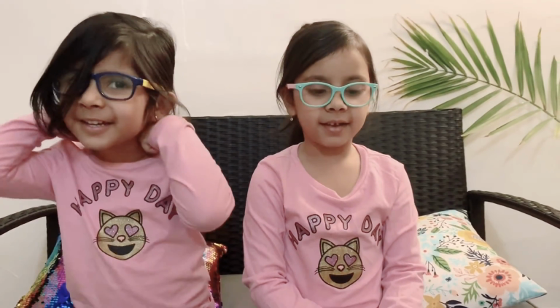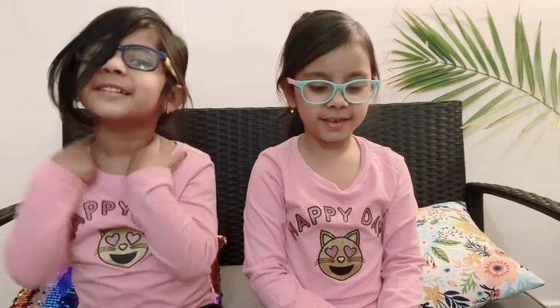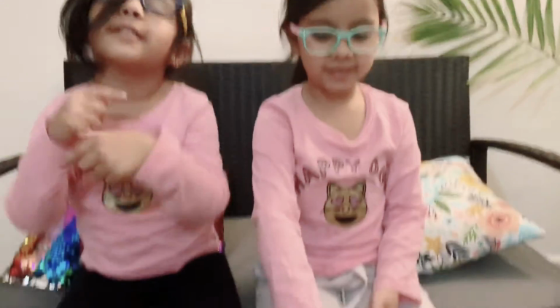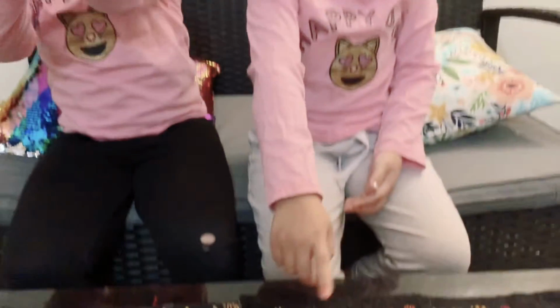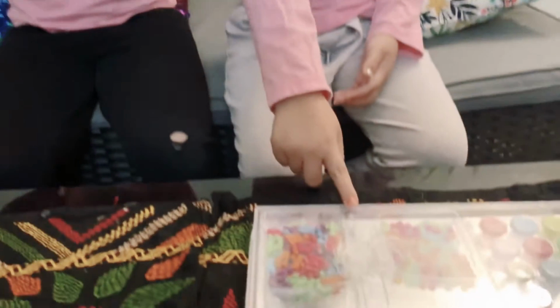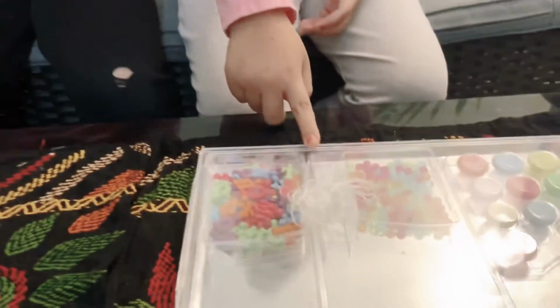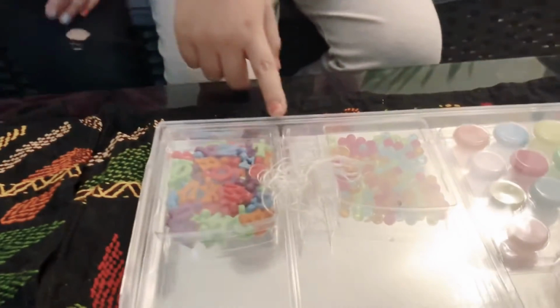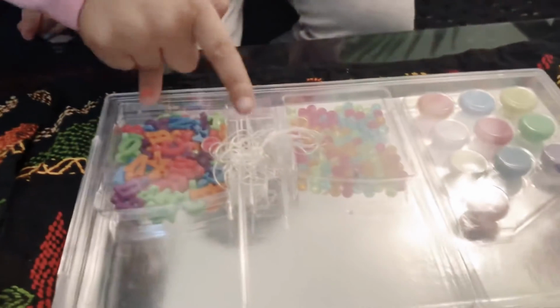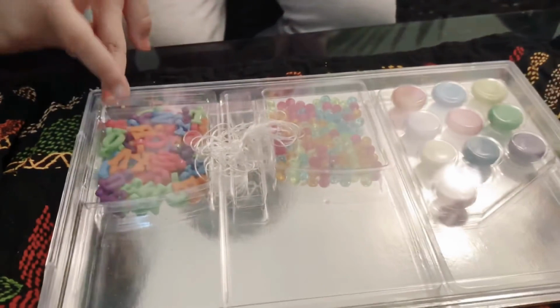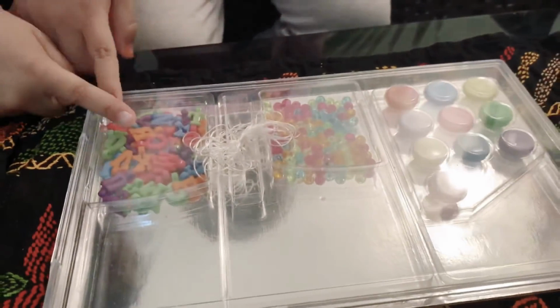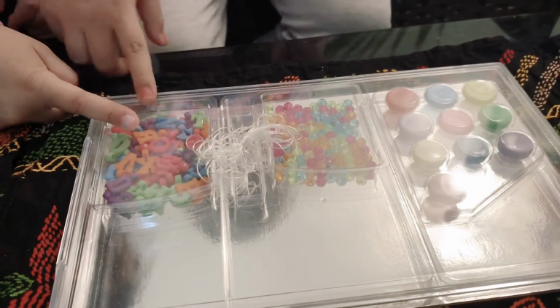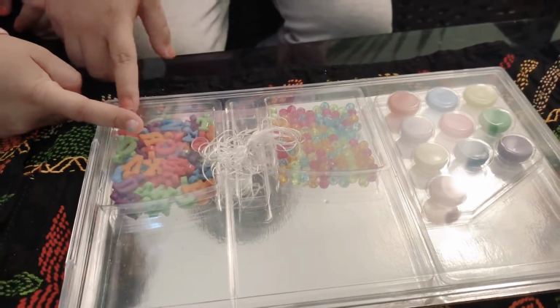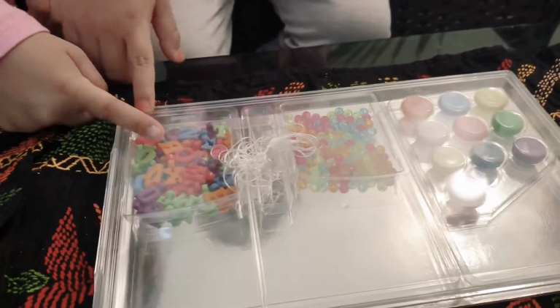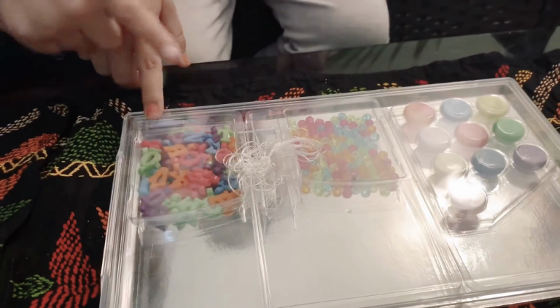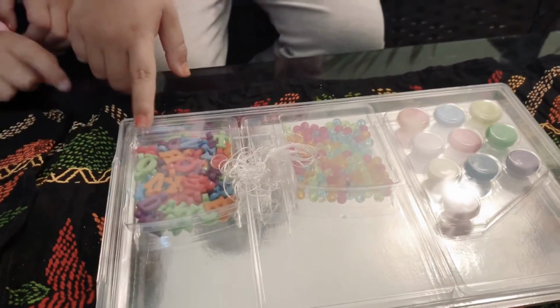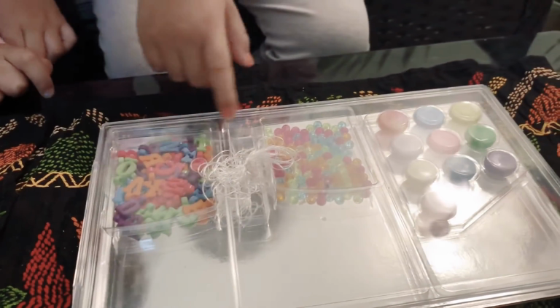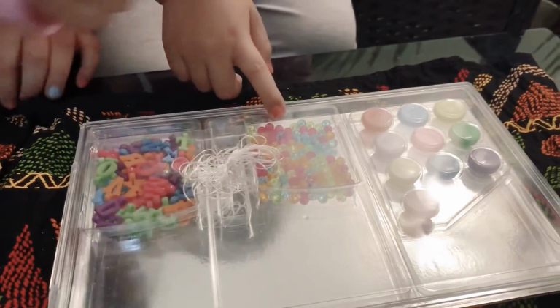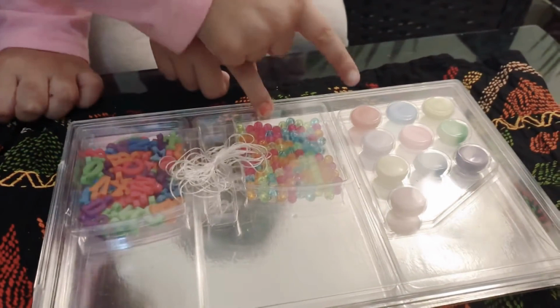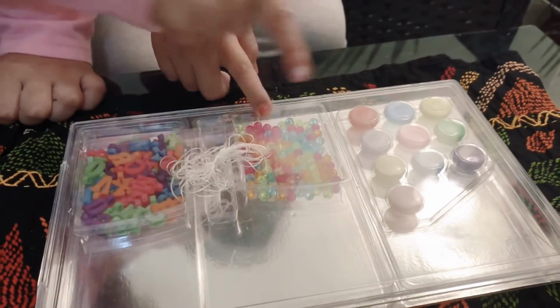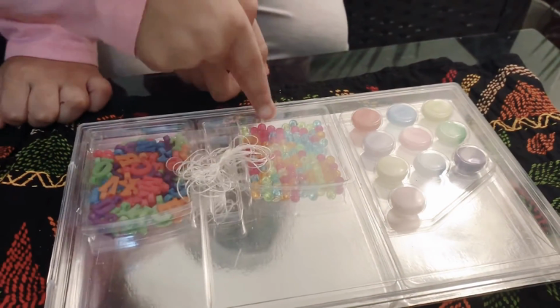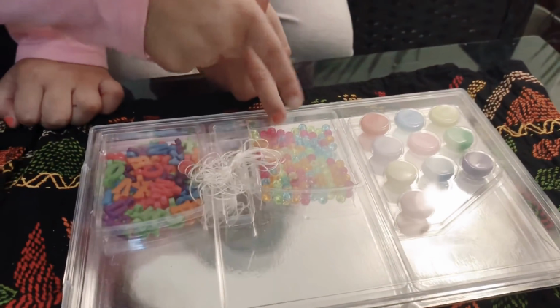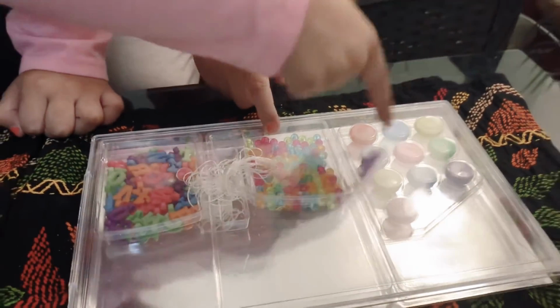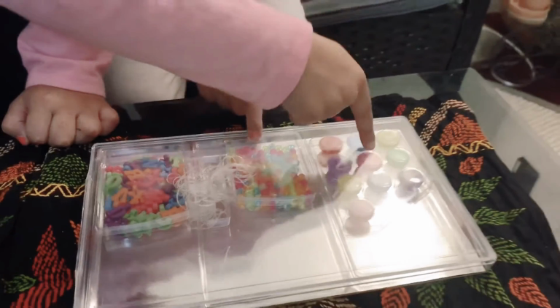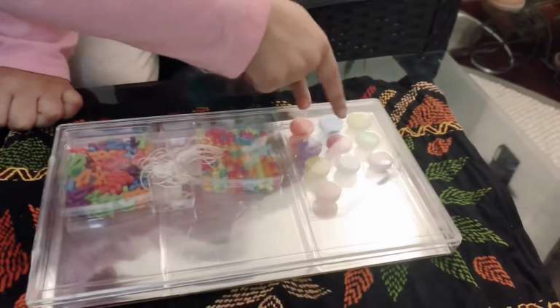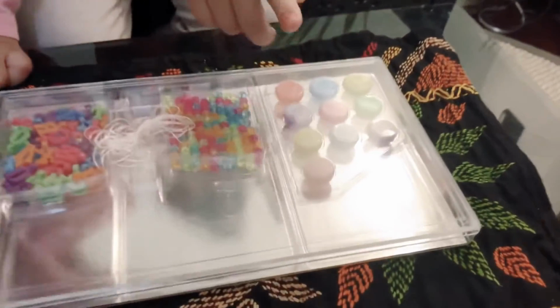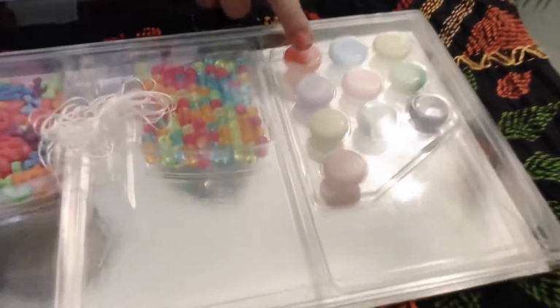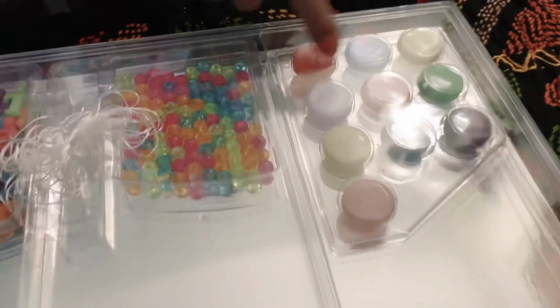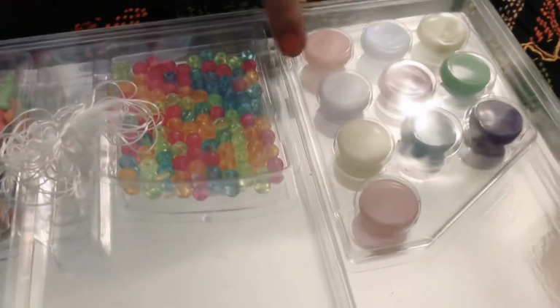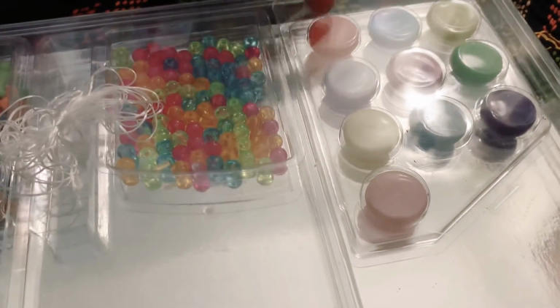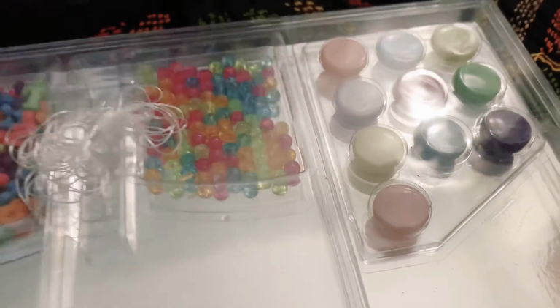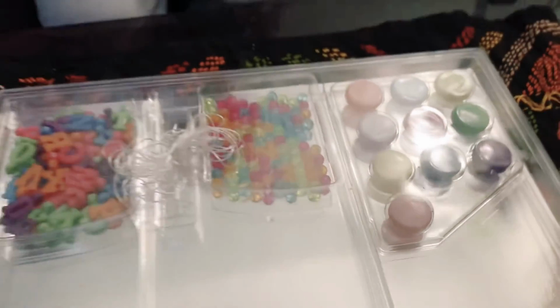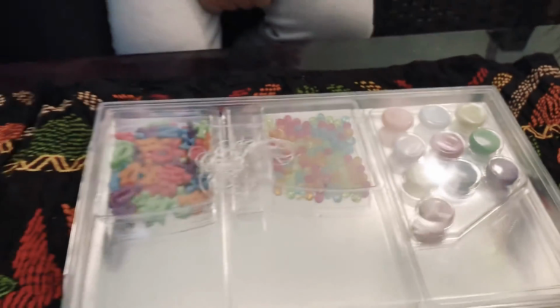We need some string. We can make letters with it, write with it, and you can put some designs on the beads, or you can put these on it. Let's pick the colors.